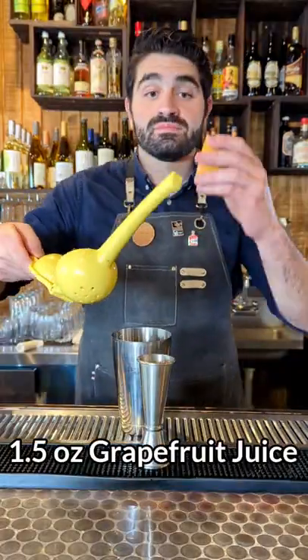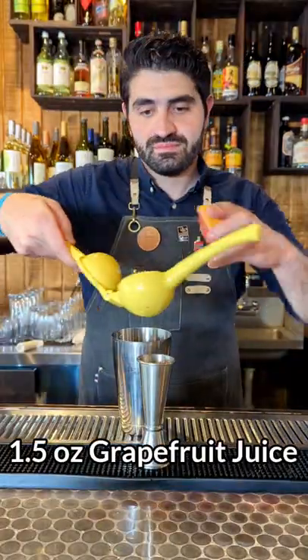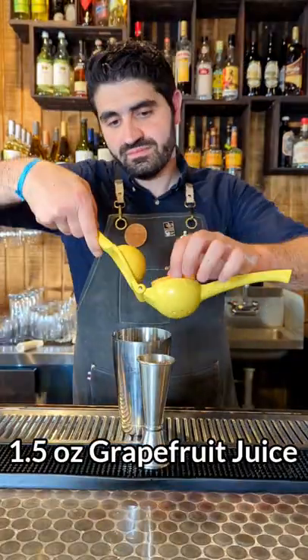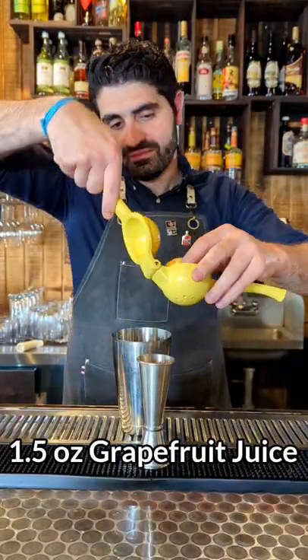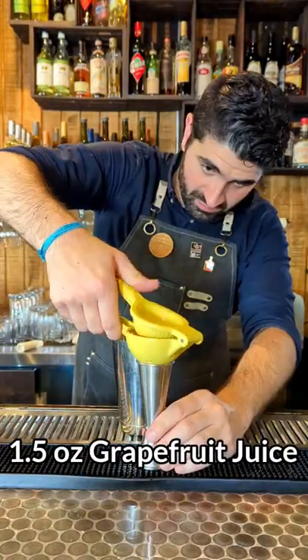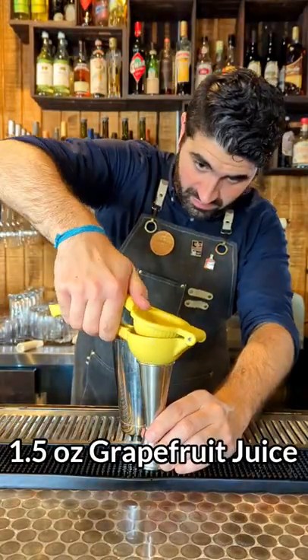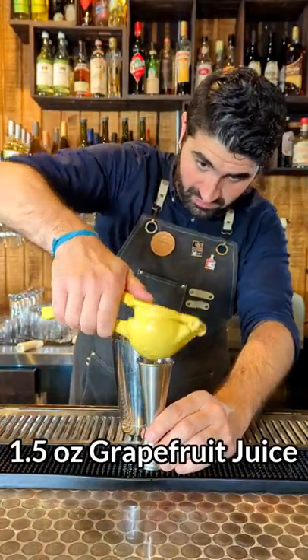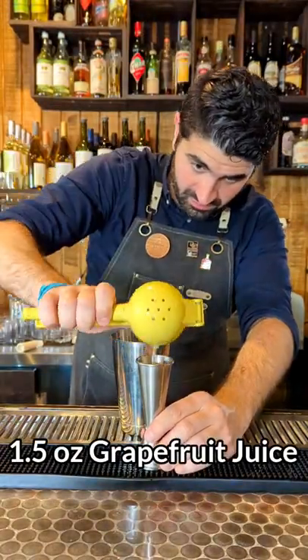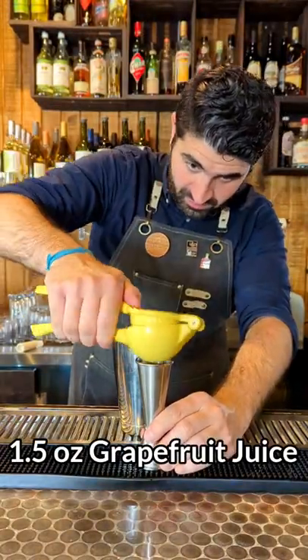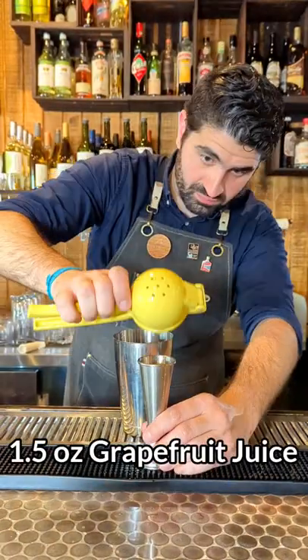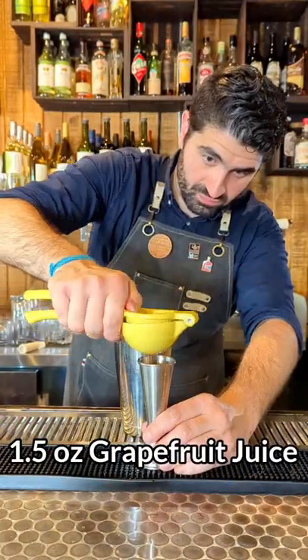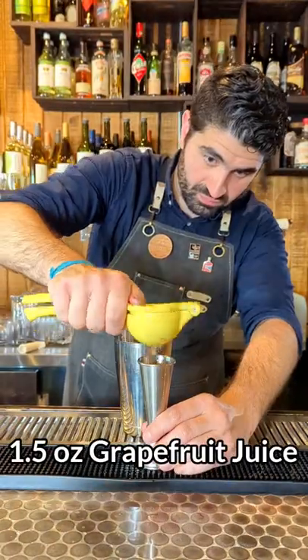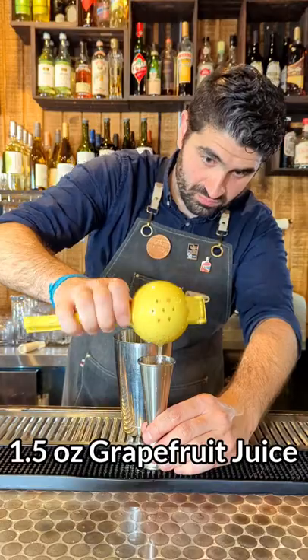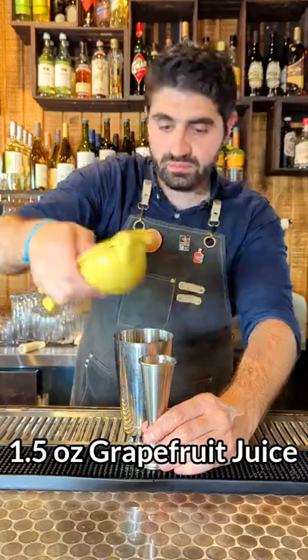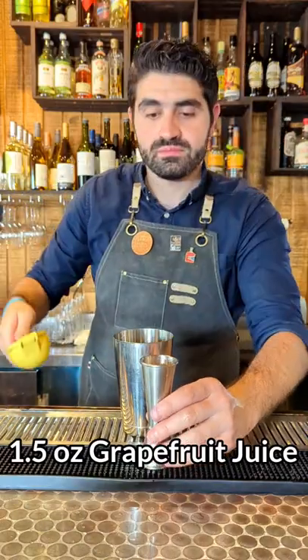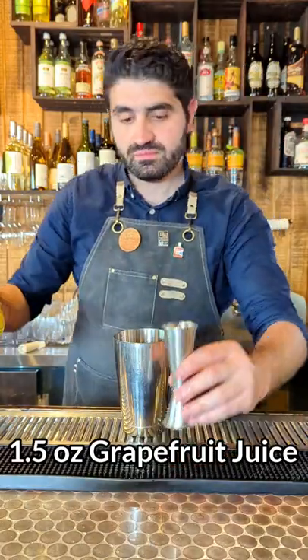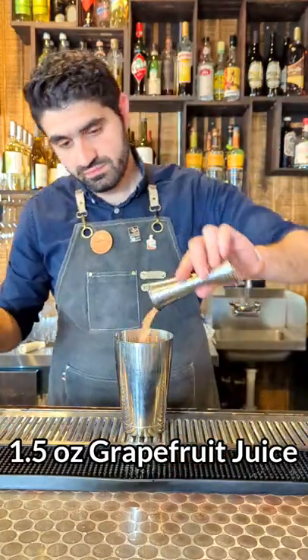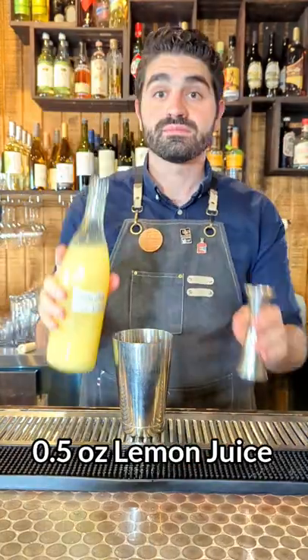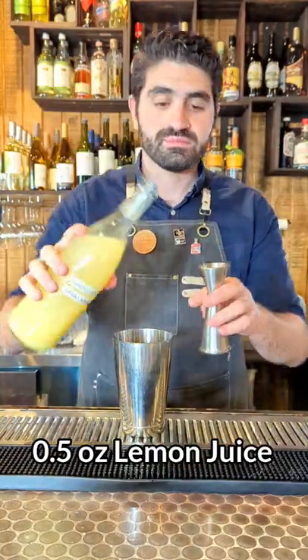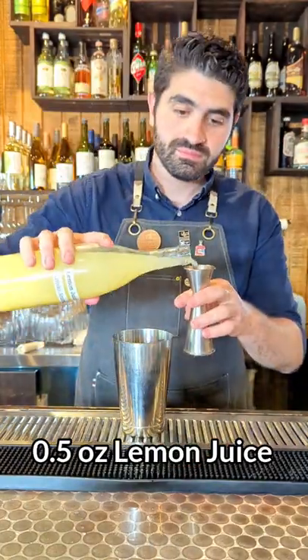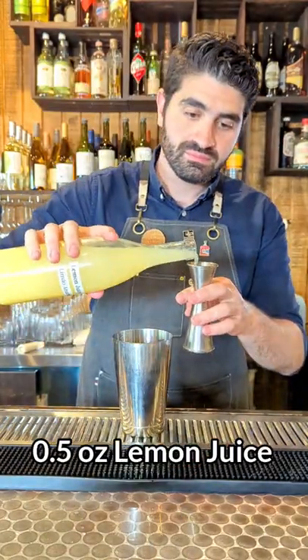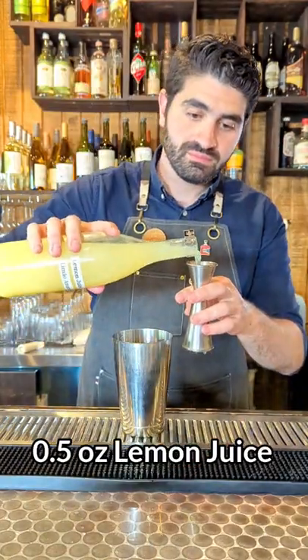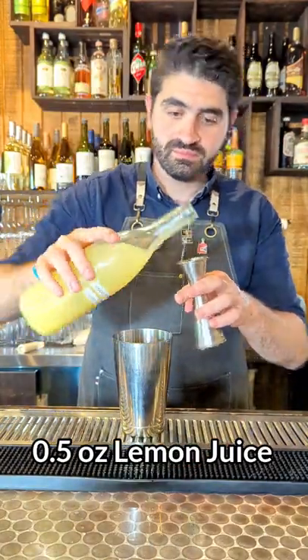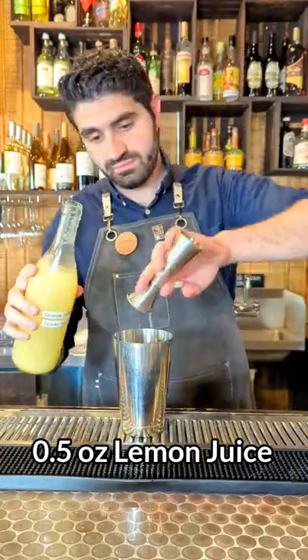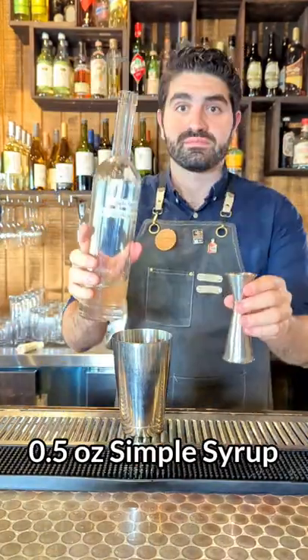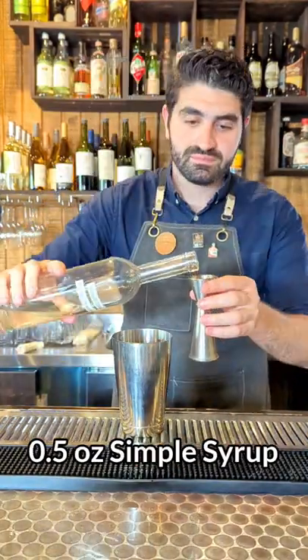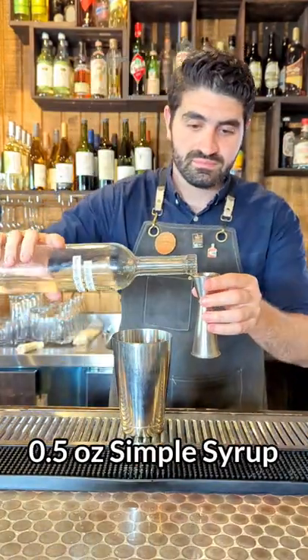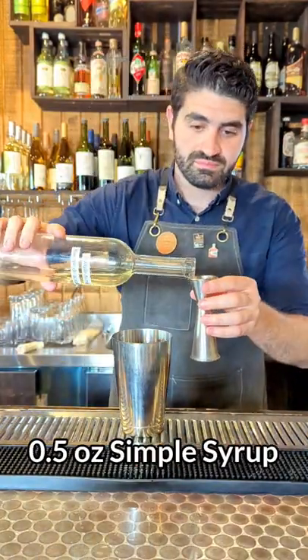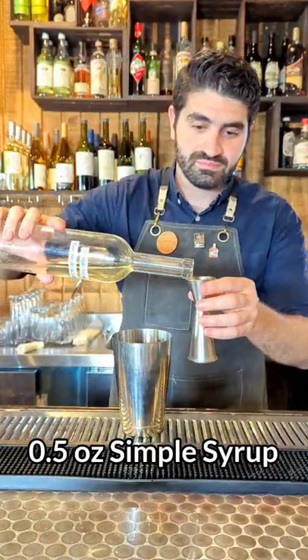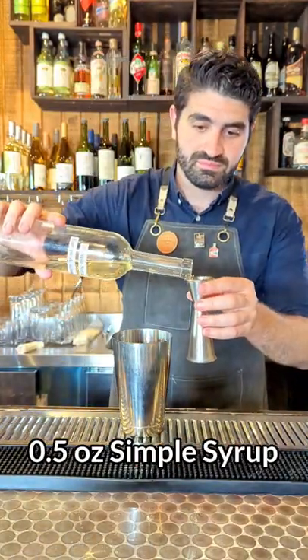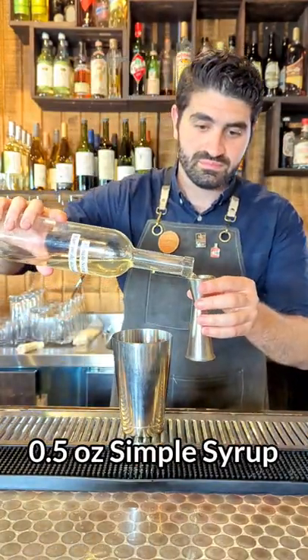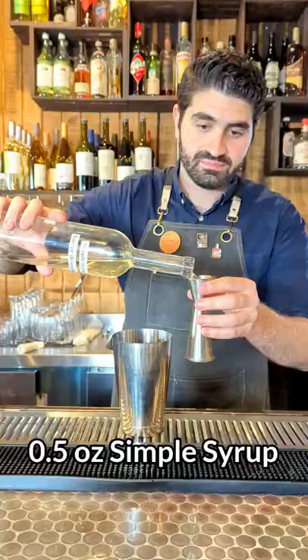We are then going to freshly squeeze grapefruit for one and a half ounces of freshly squeezed grapefruit juice. We're then going to do a half ounce of lemon juice and a half ounce of simple syrup.